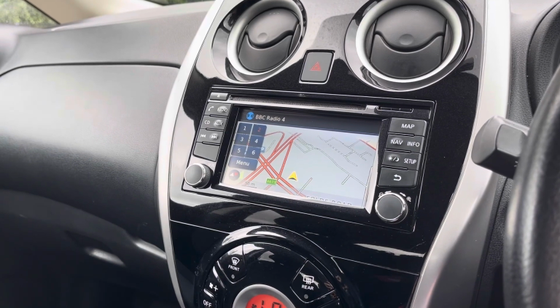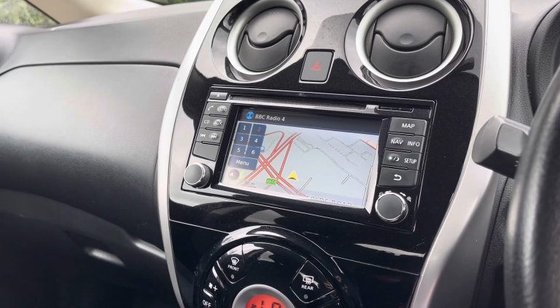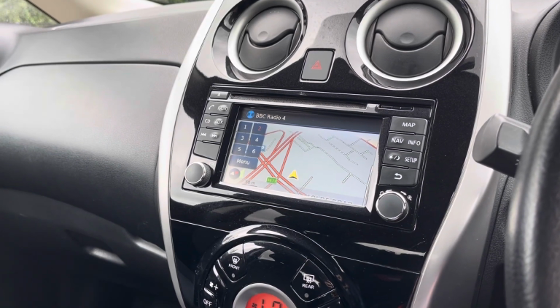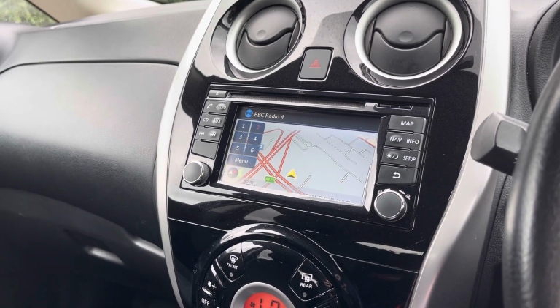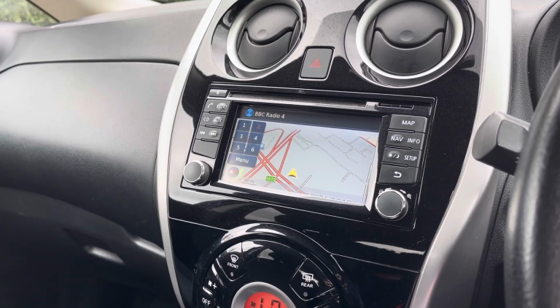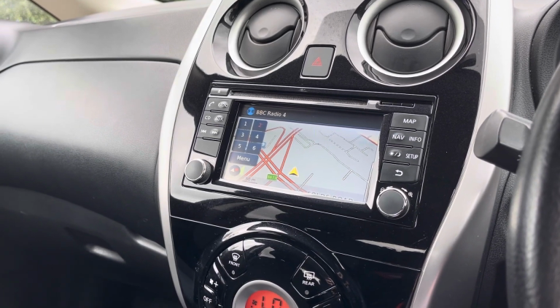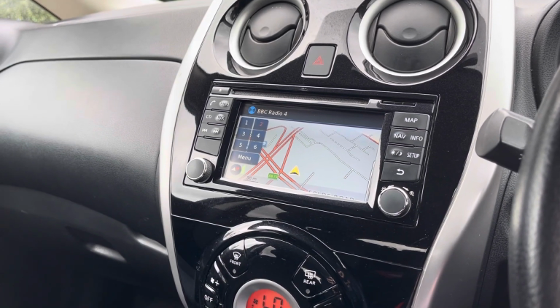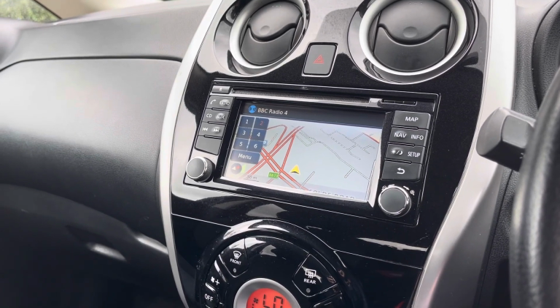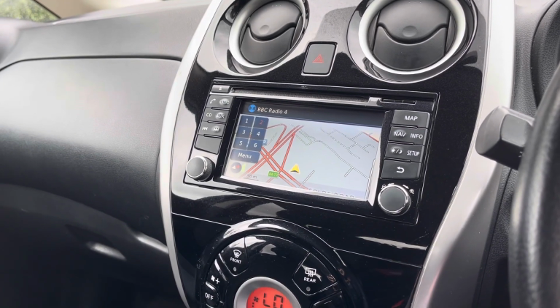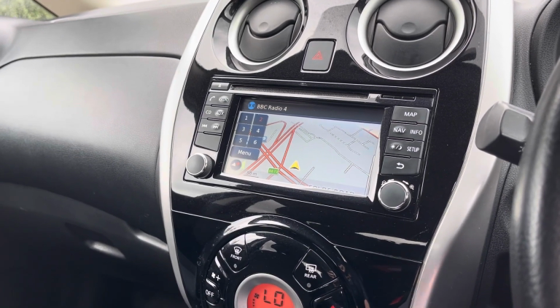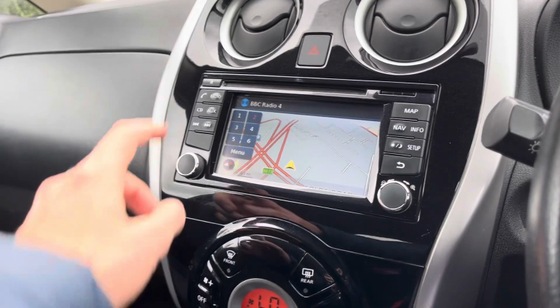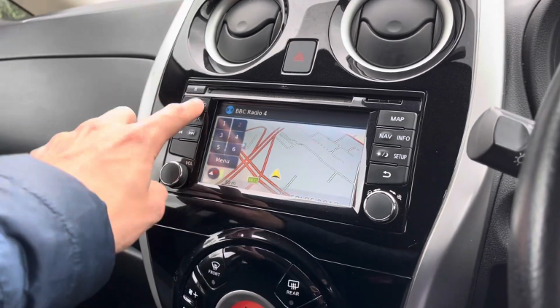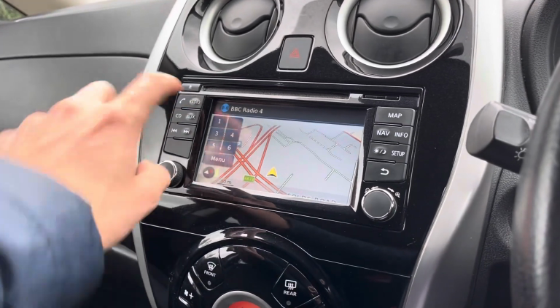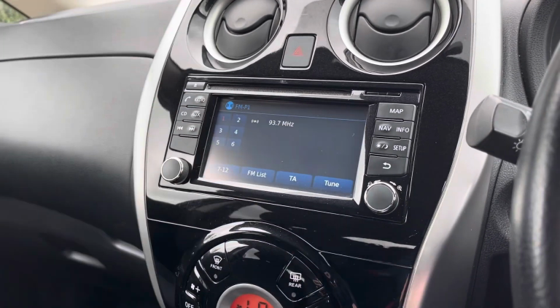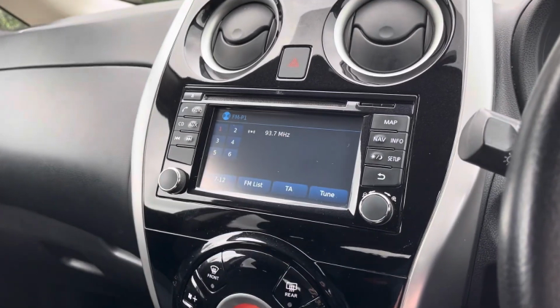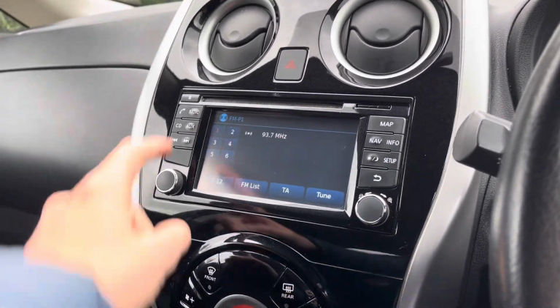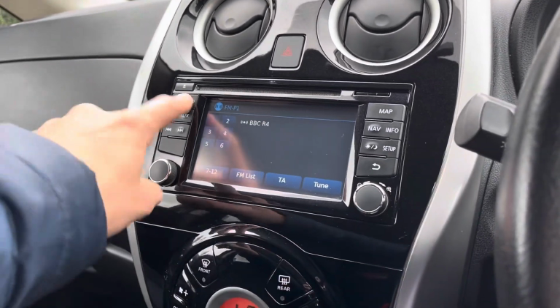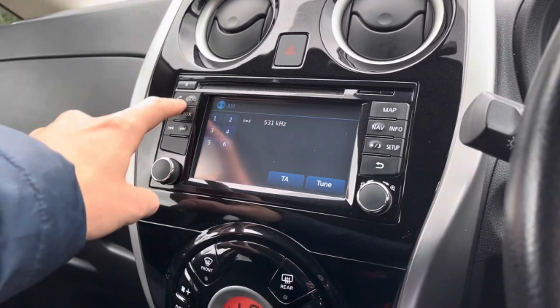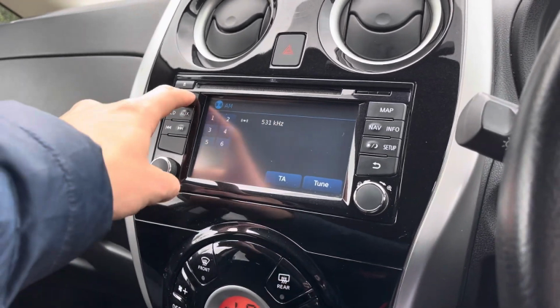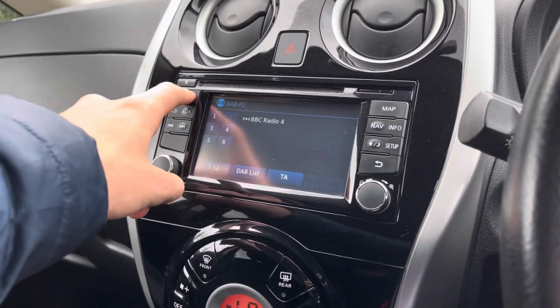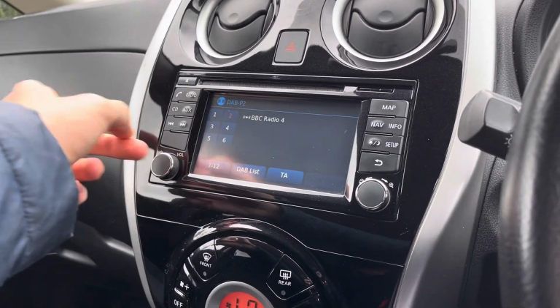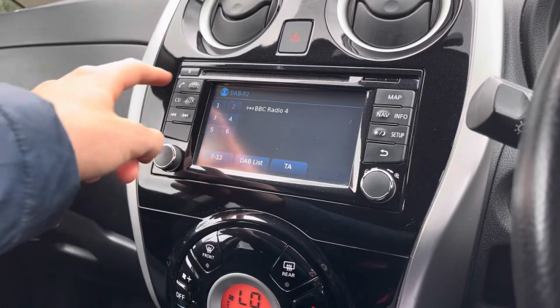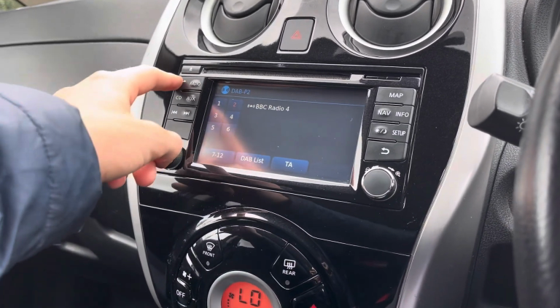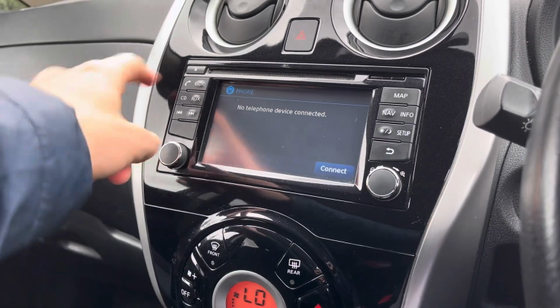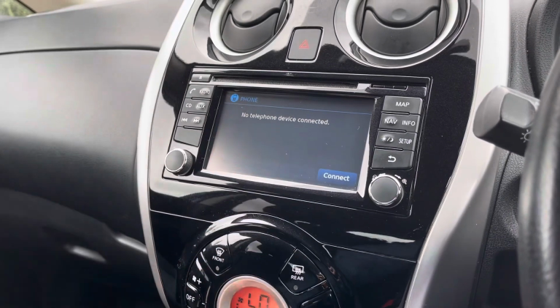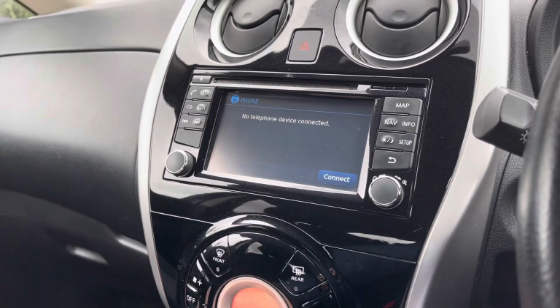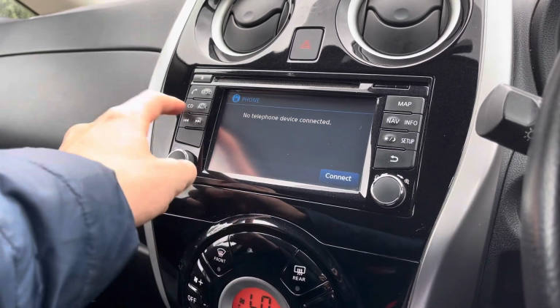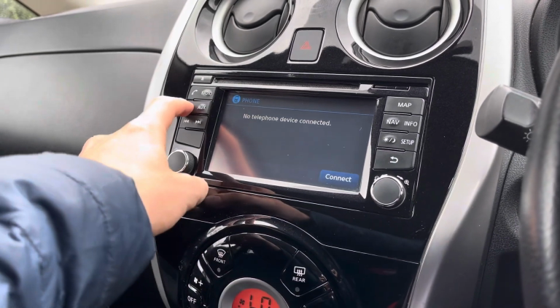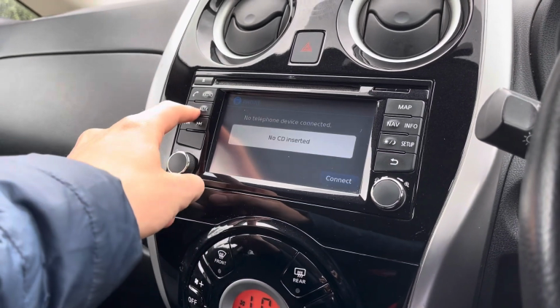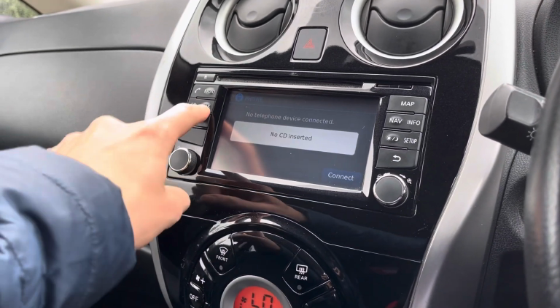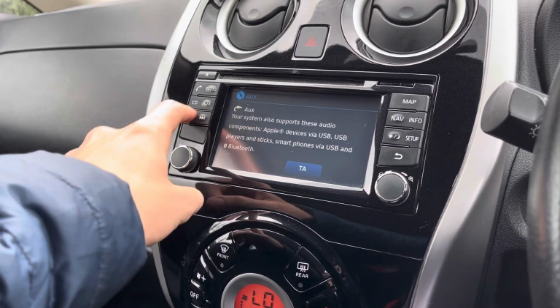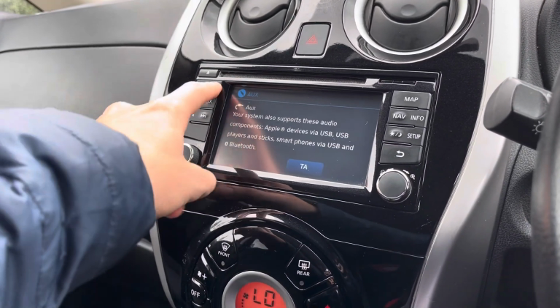As you can see, this vehicle does come with satellite navigation, allowing you to get to those unknown destinations as quickly and safely as possible. It does also come with FM and AM radio as well as DAB, so you always have a wide range of different radio stations to choose from.